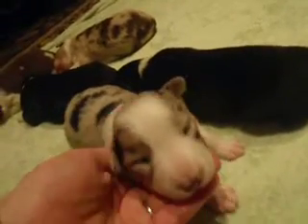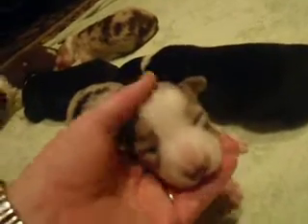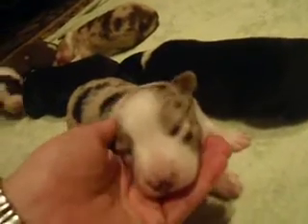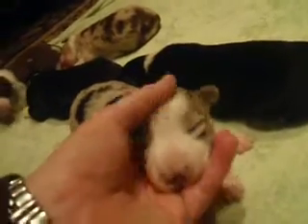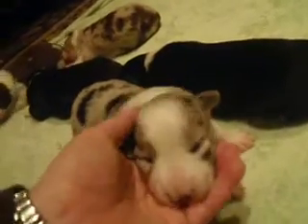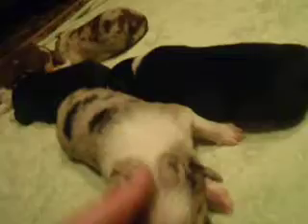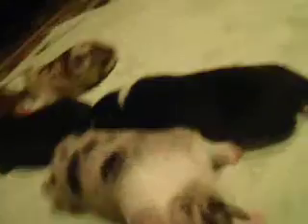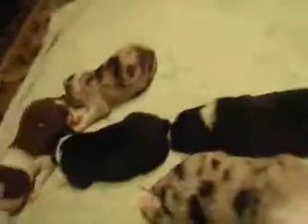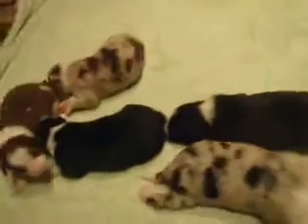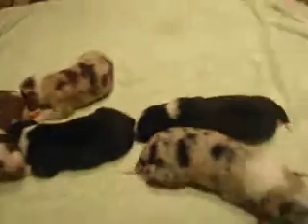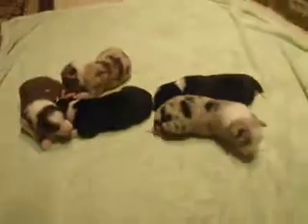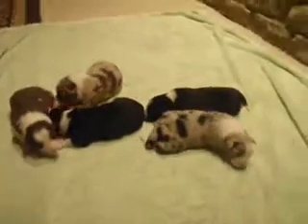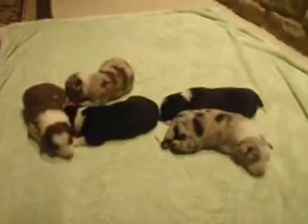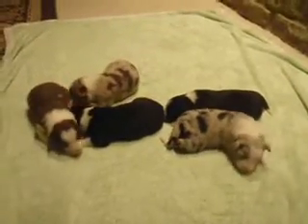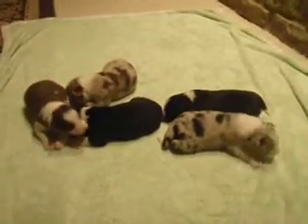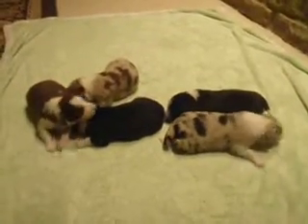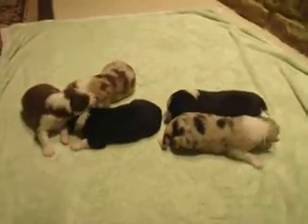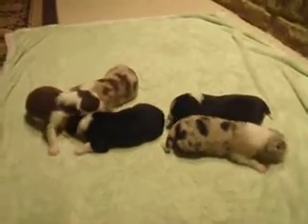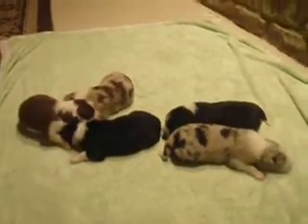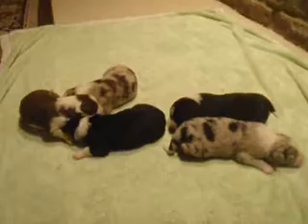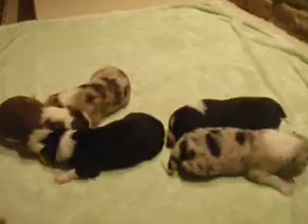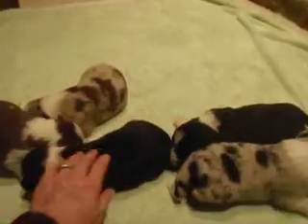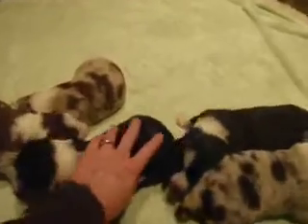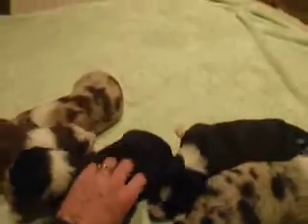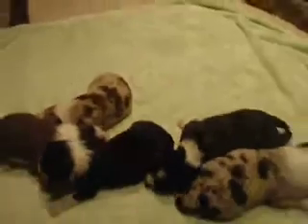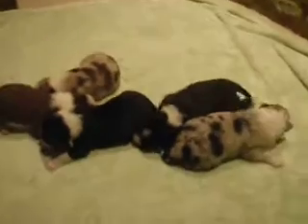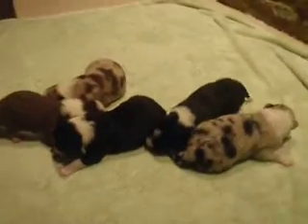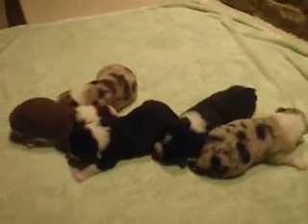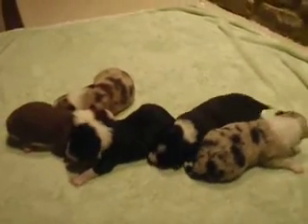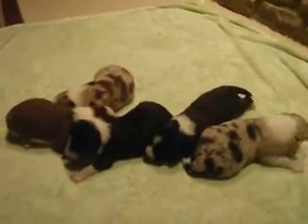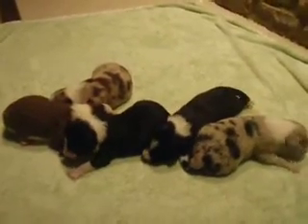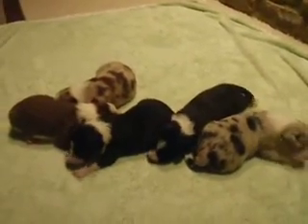Oh, ten days old. Eyes will be opening soon. Hi, babies. They're very cute.